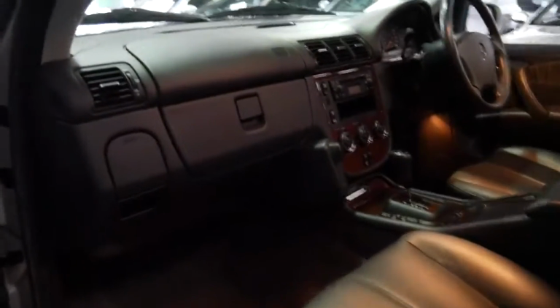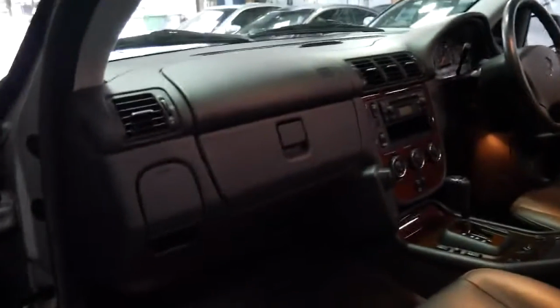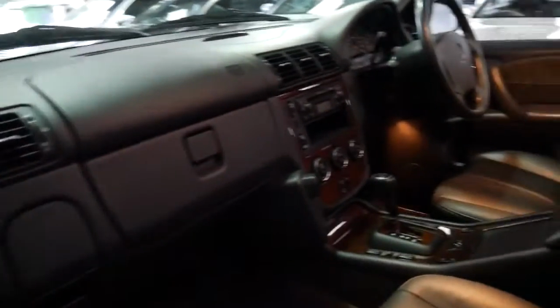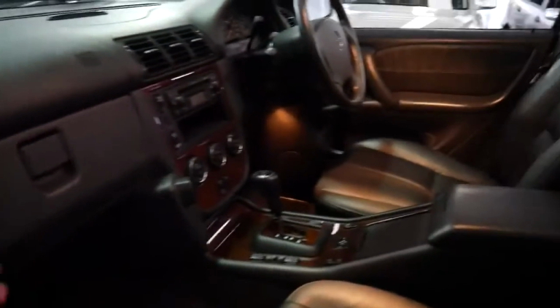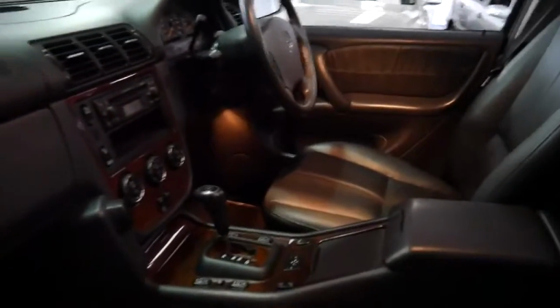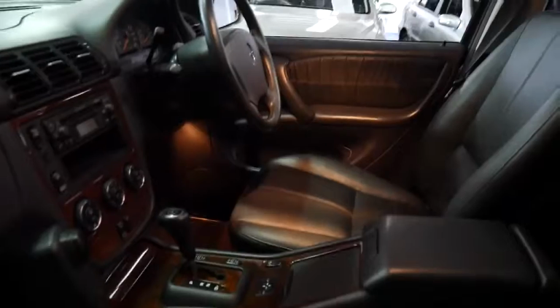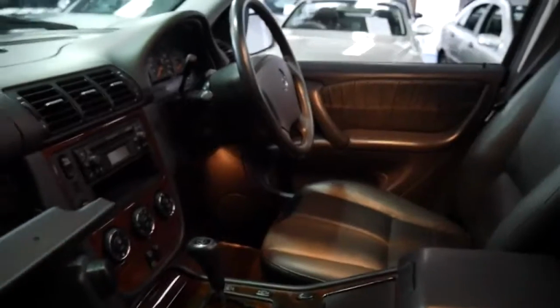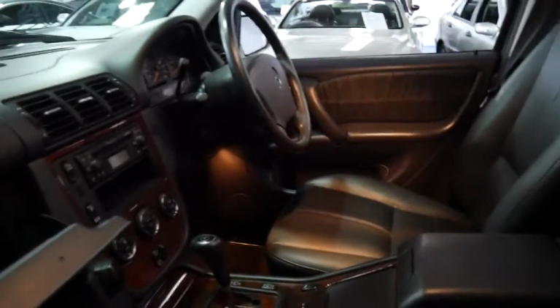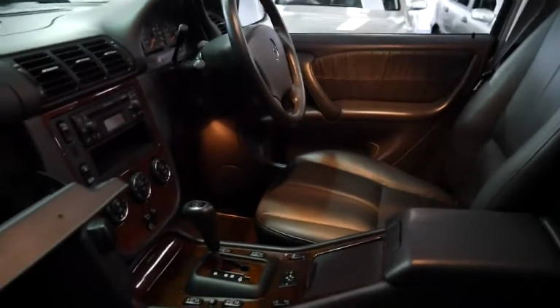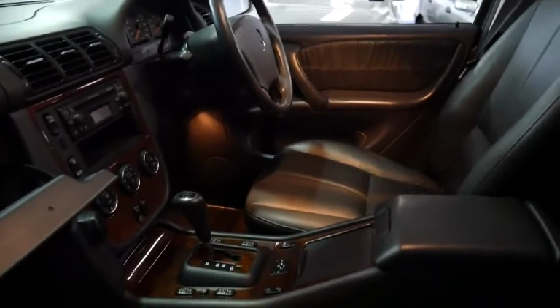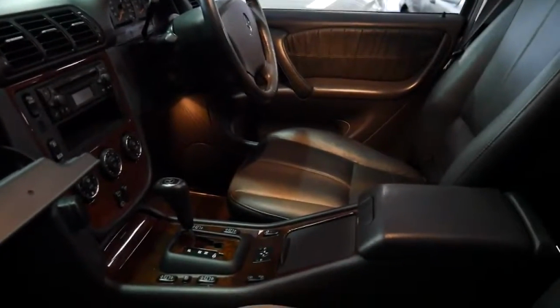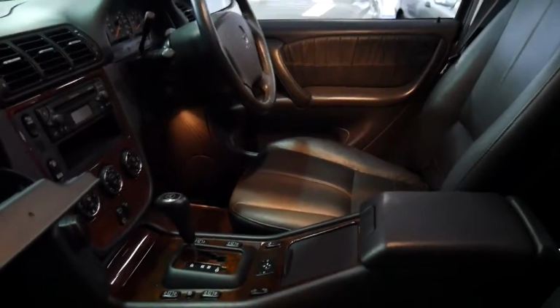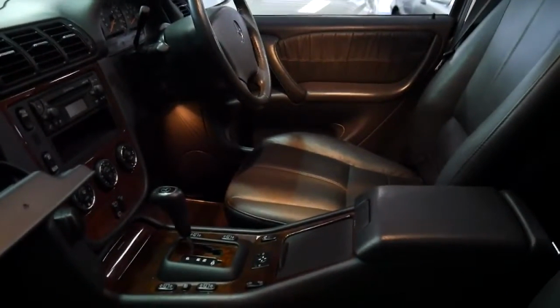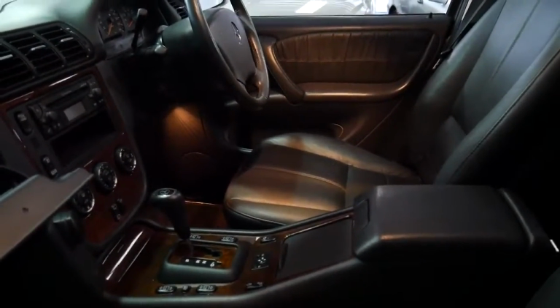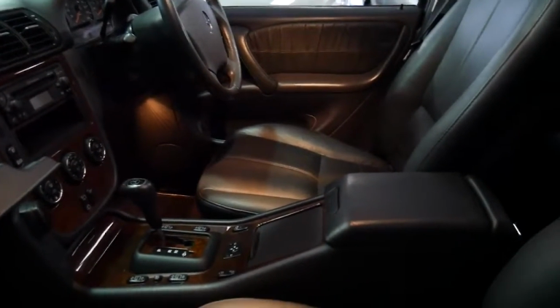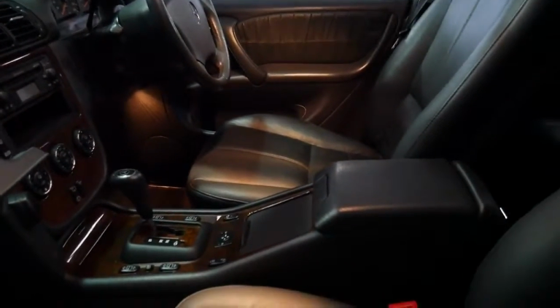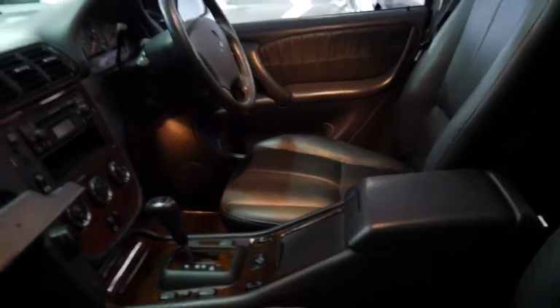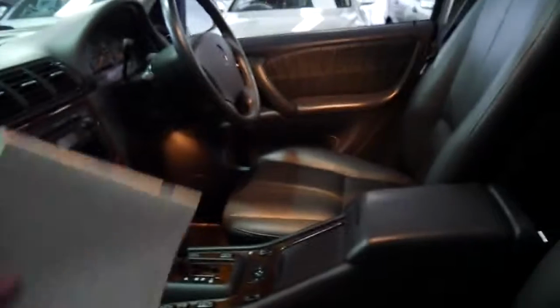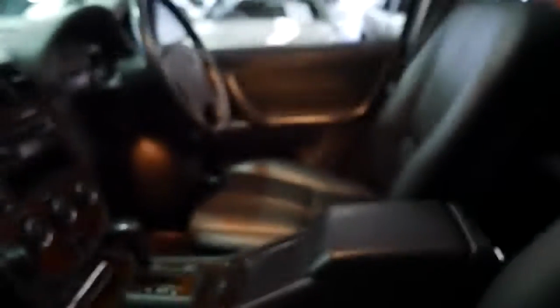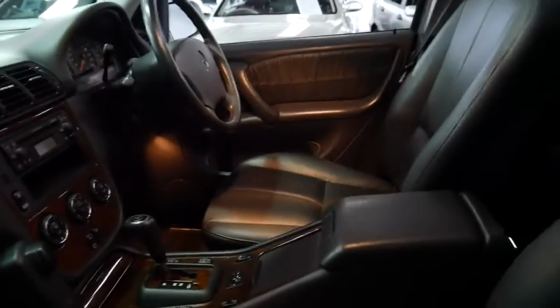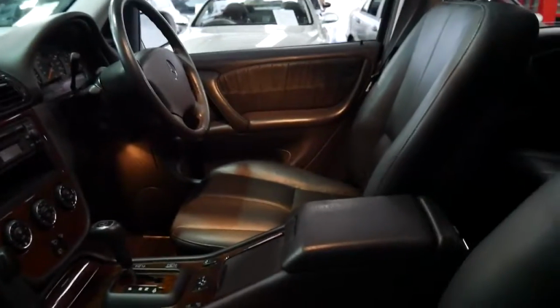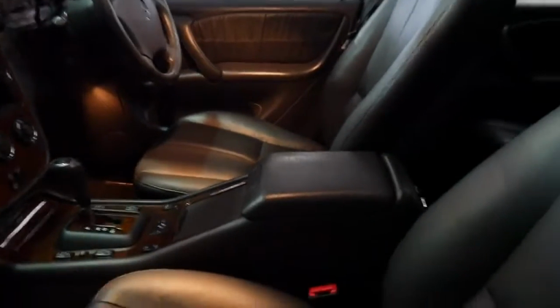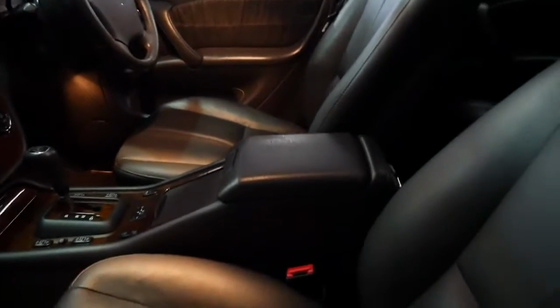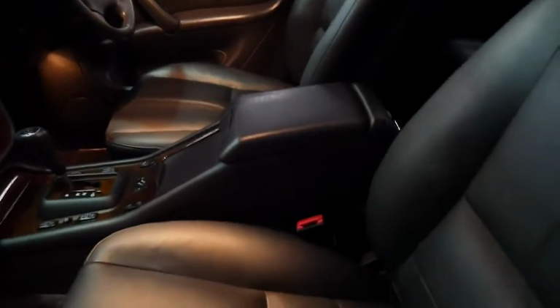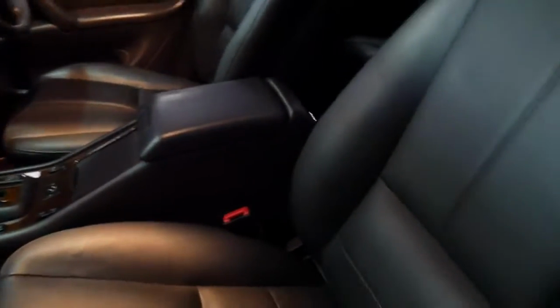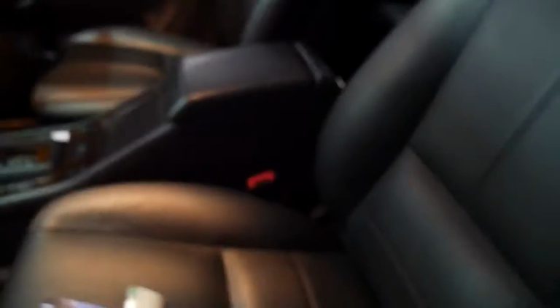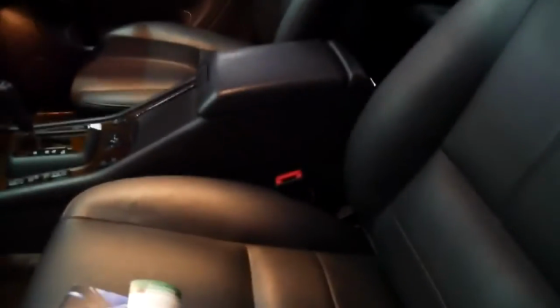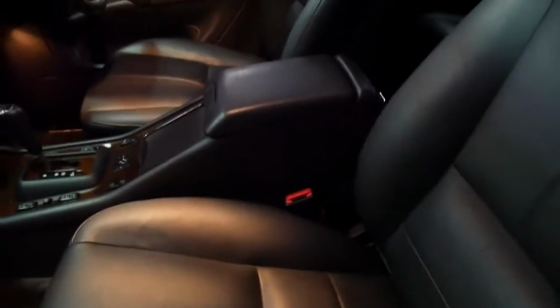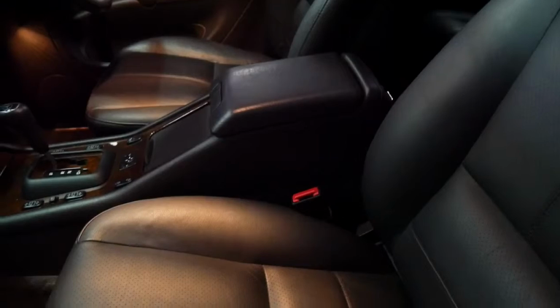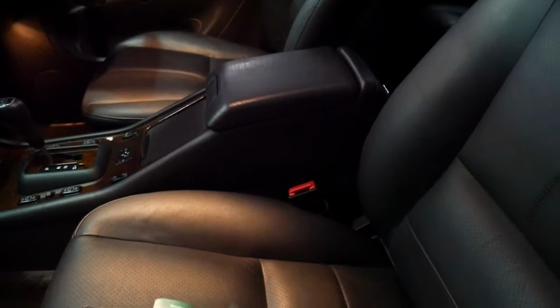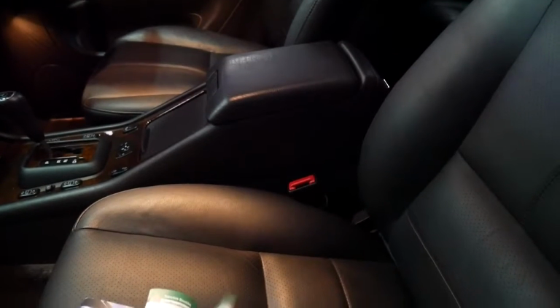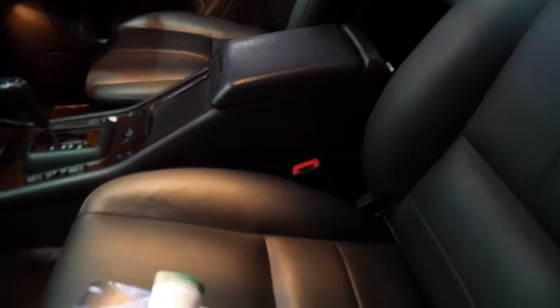I think I'd actually better show you the logbook — we did have some pictures but let's have a look at this. It looks like it's Bluetooth ready as well.